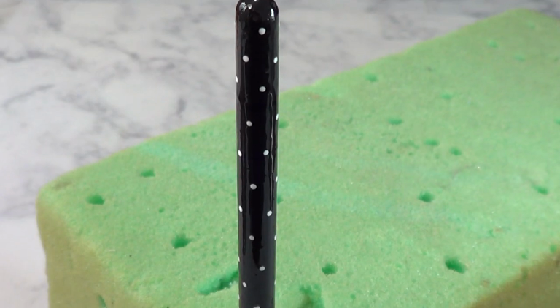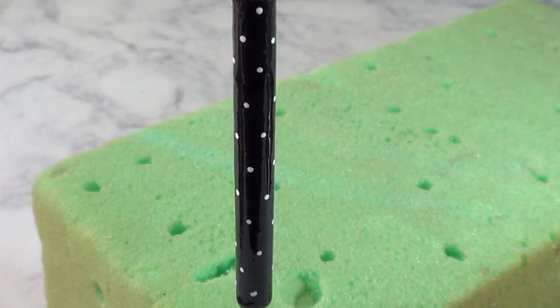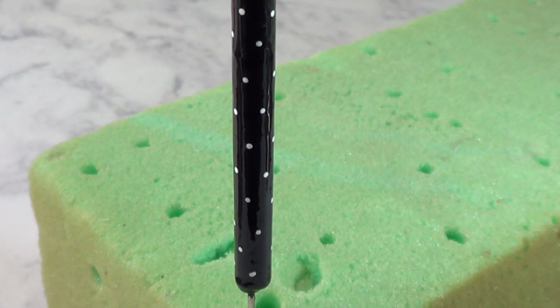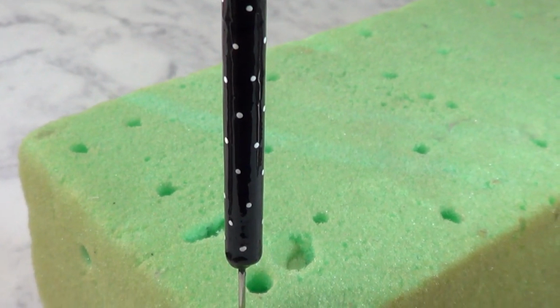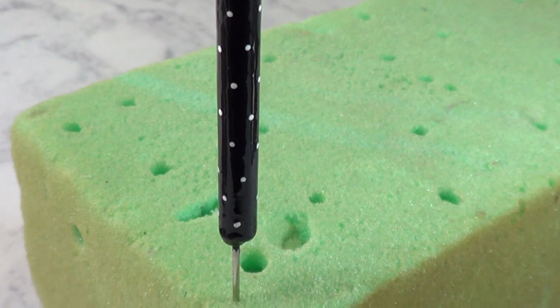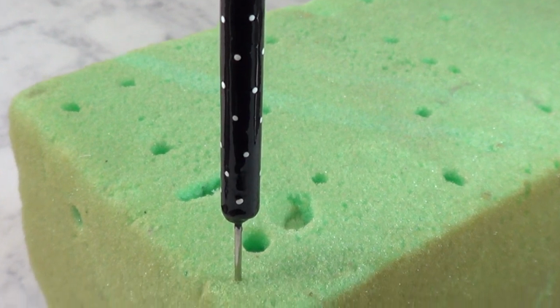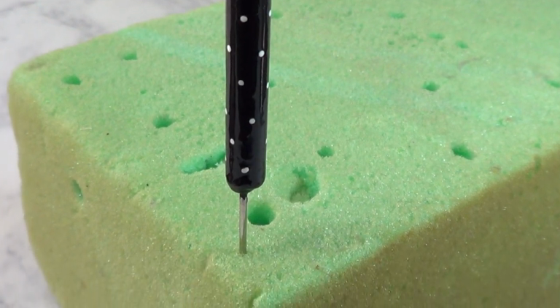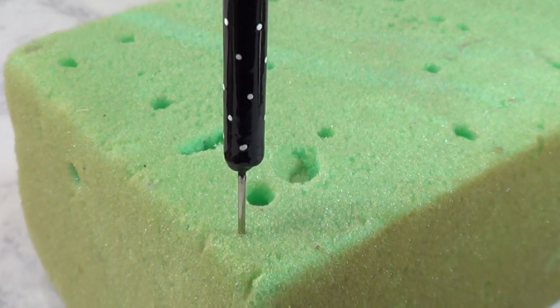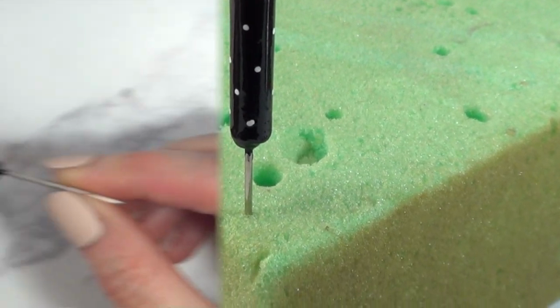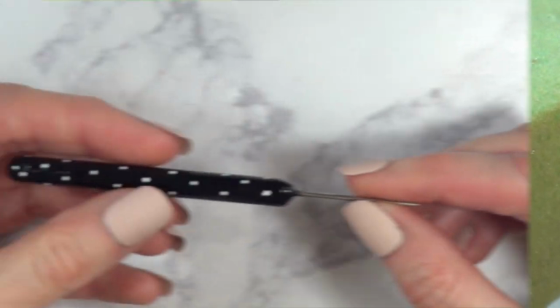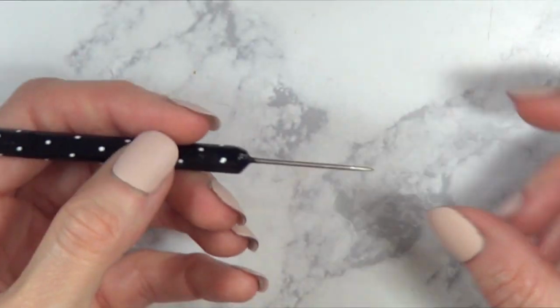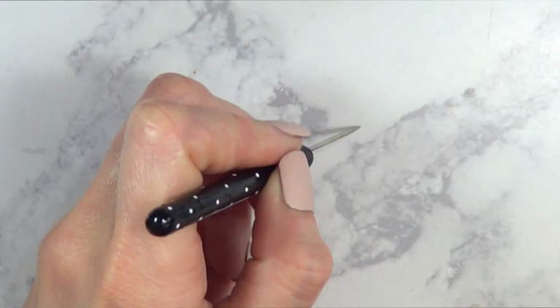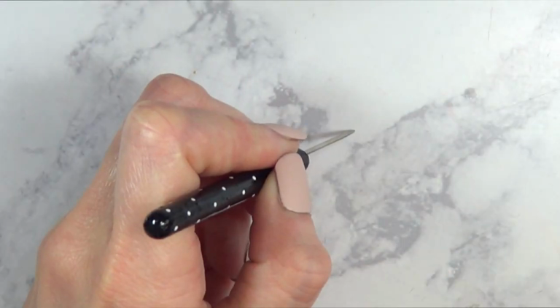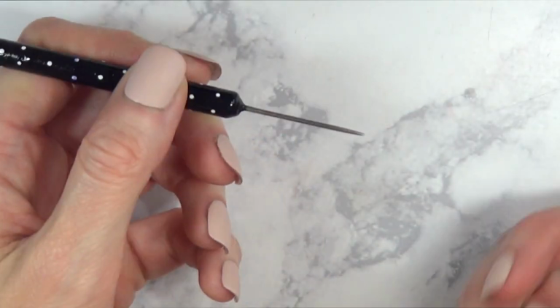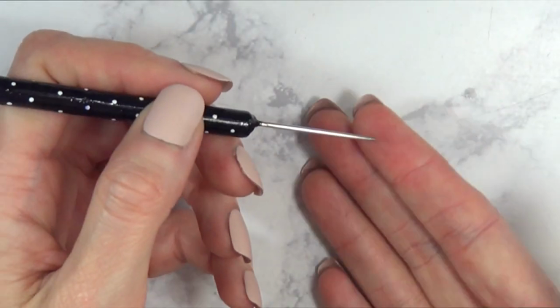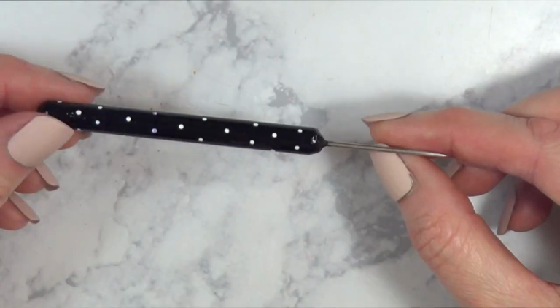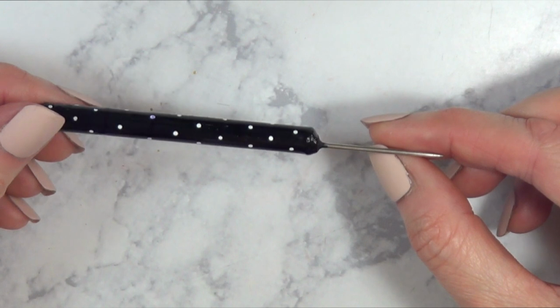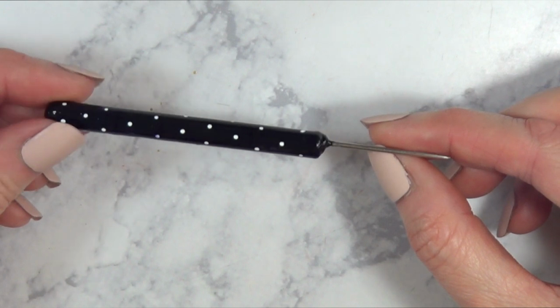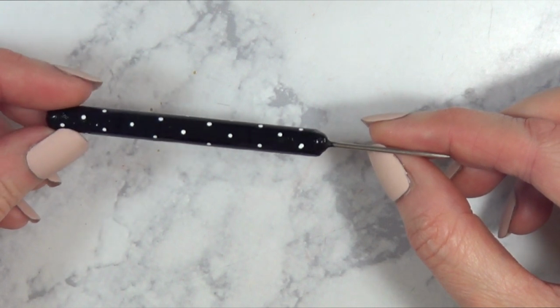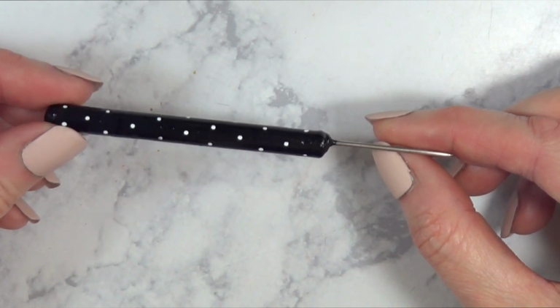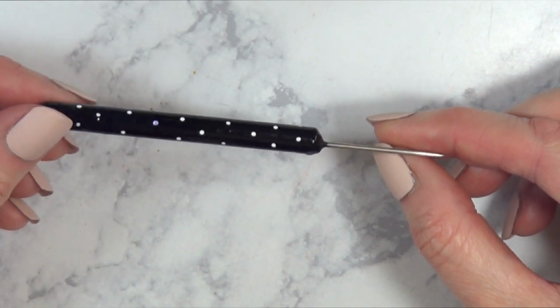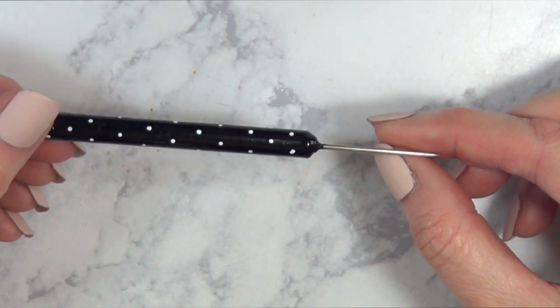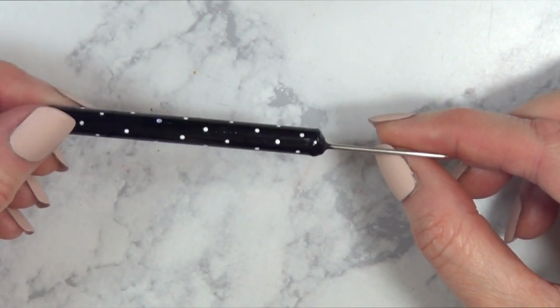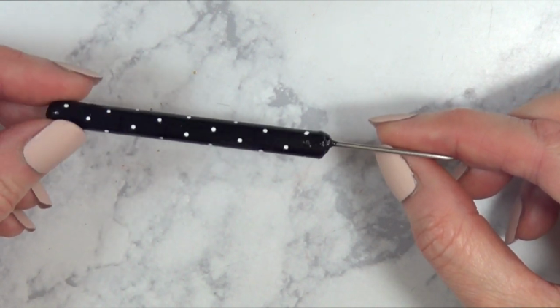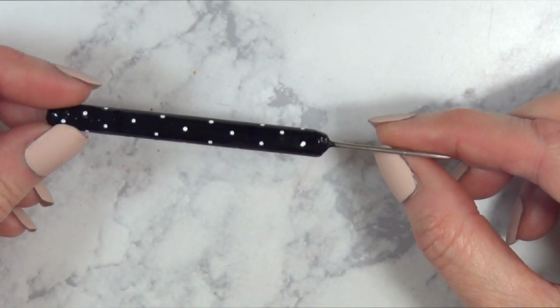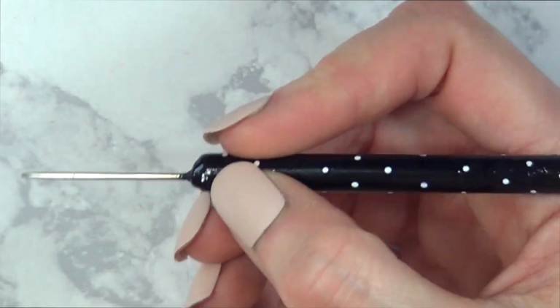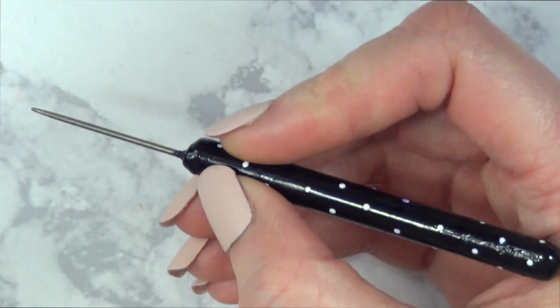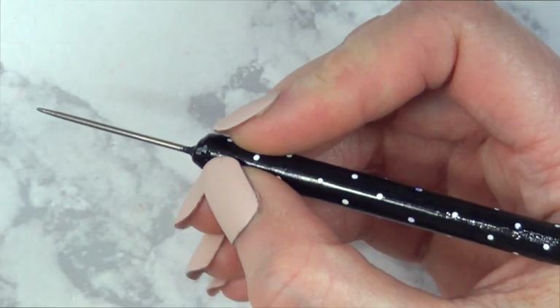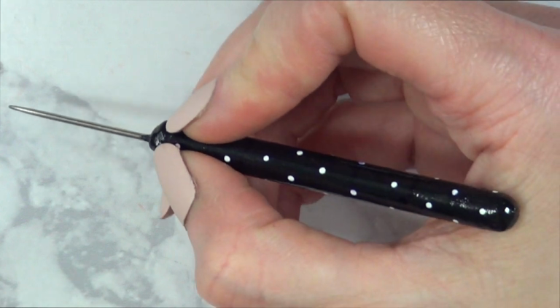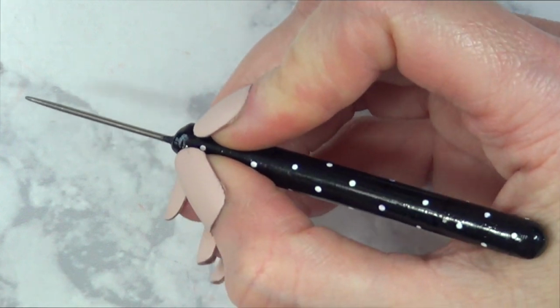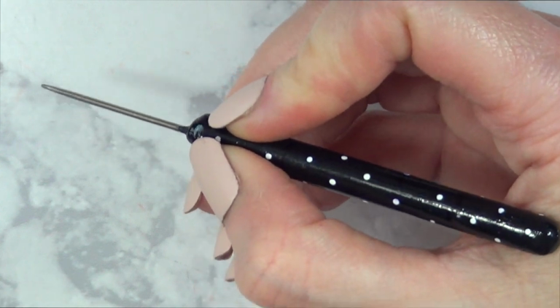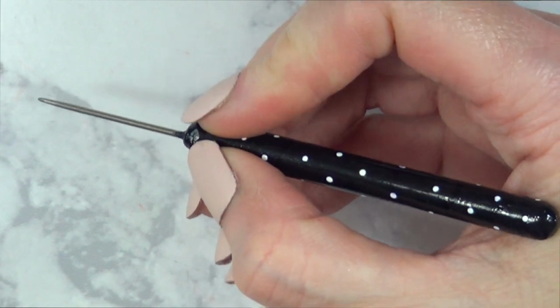Once I'm done, I'm just going to let it dry in a block of foam like this. These tools — scribe tools, needle tools — are really handy to have around. You can use them for jewelry making, when you're working with fondant, or you can use them for resin work.